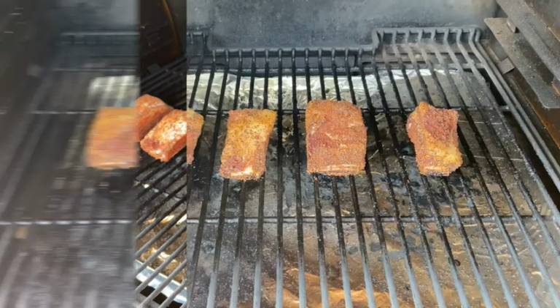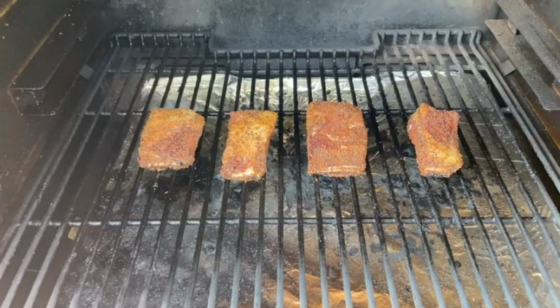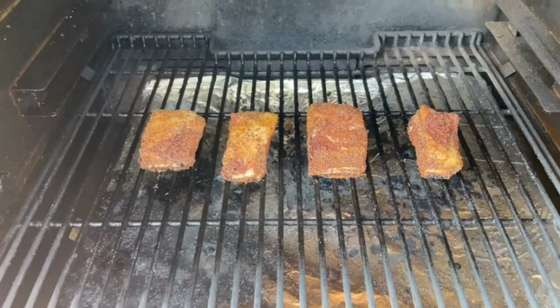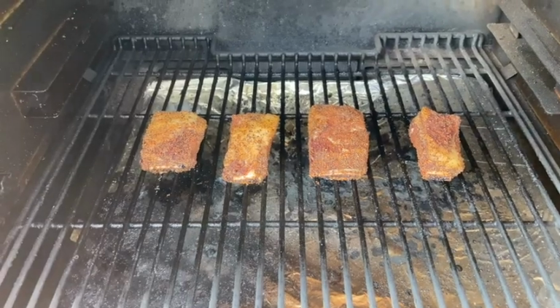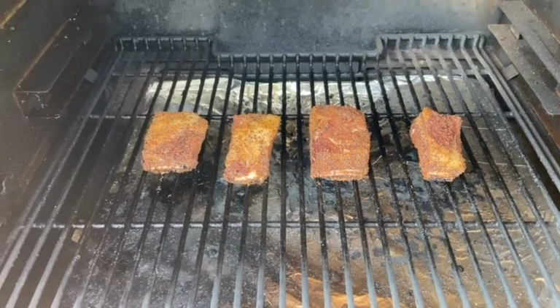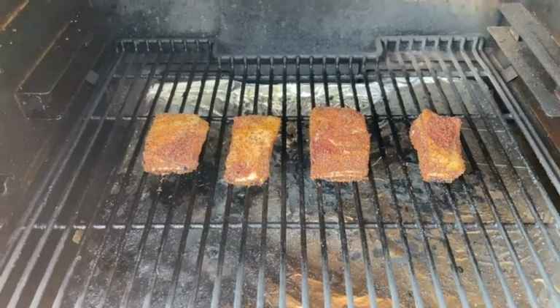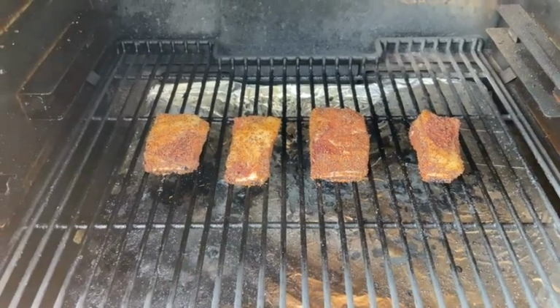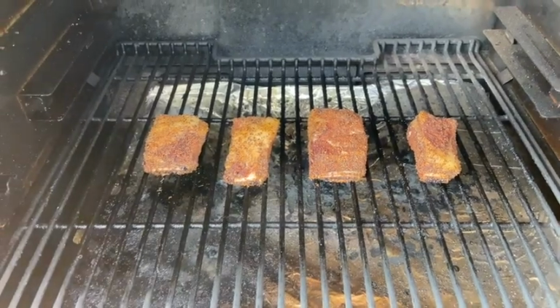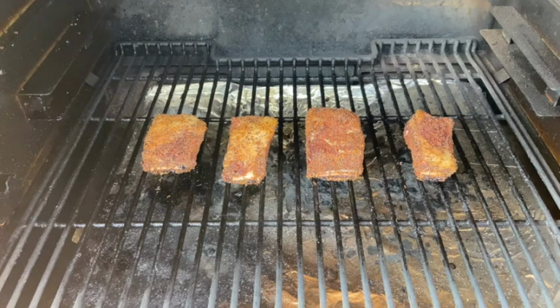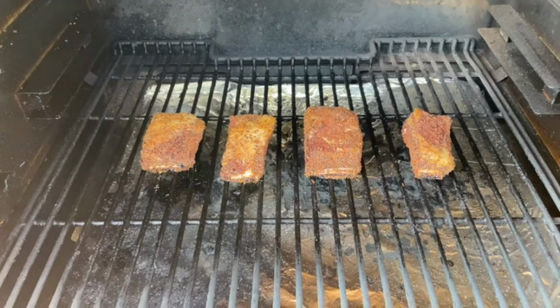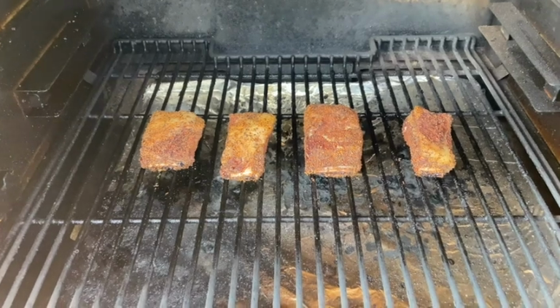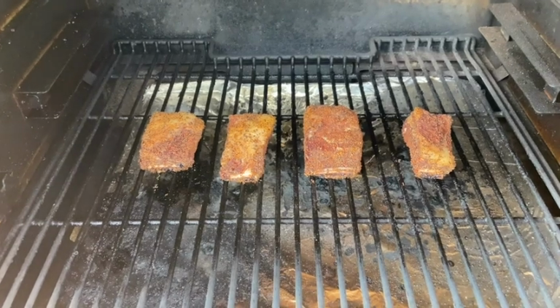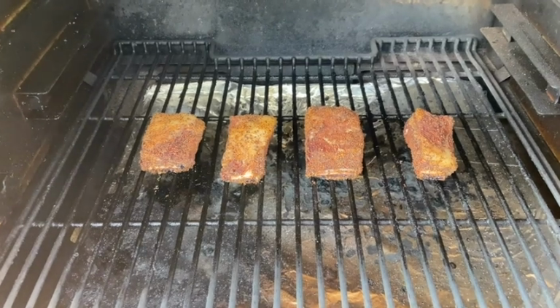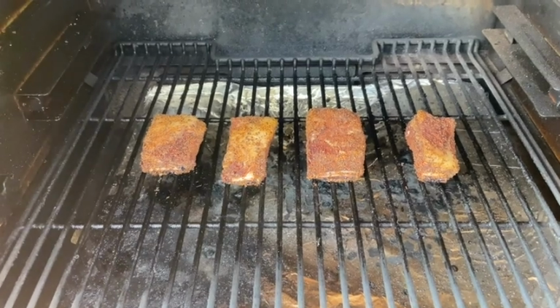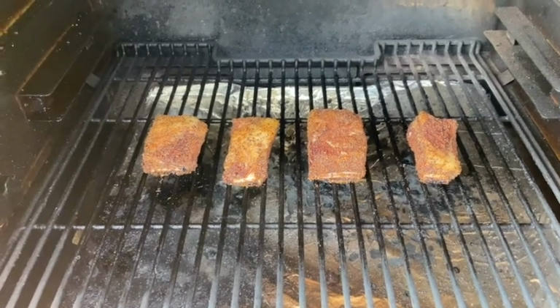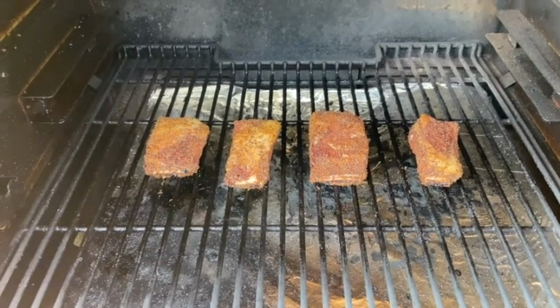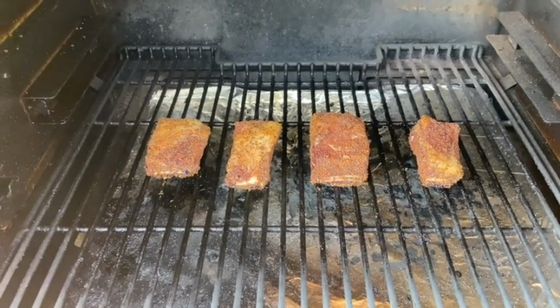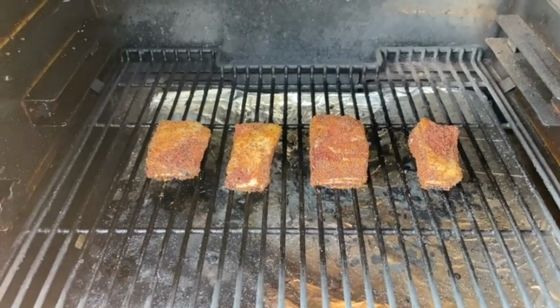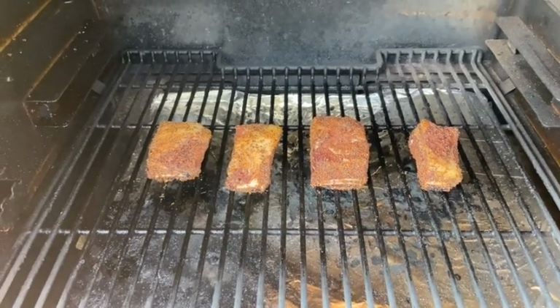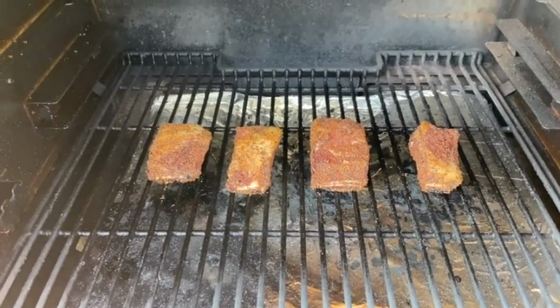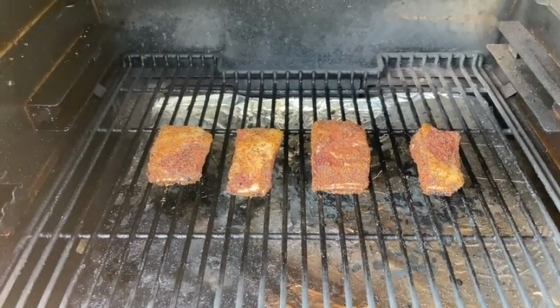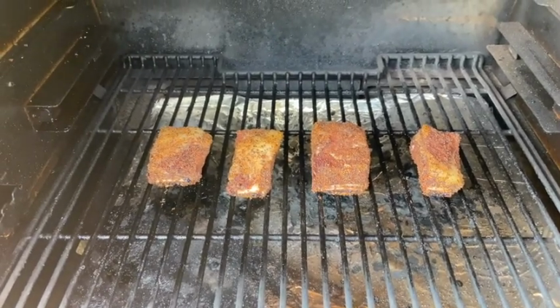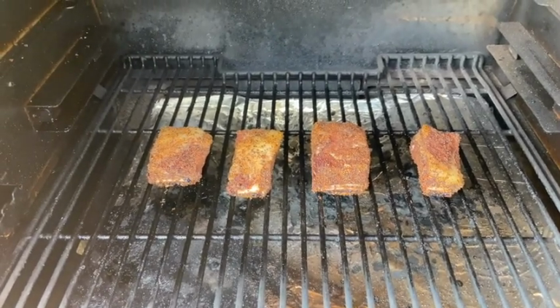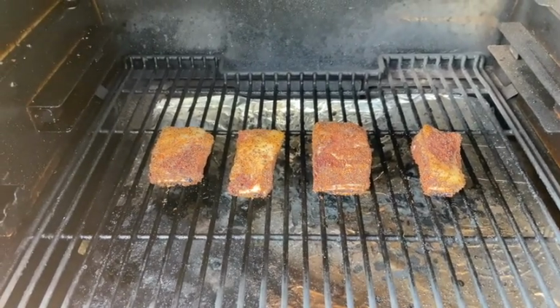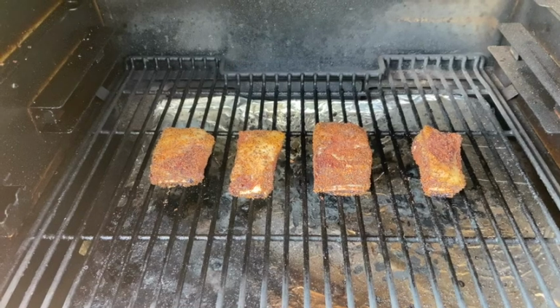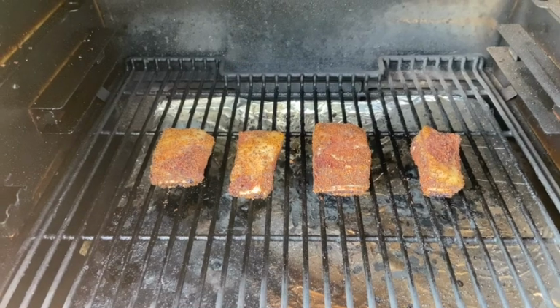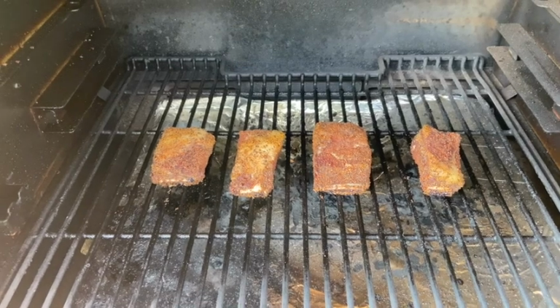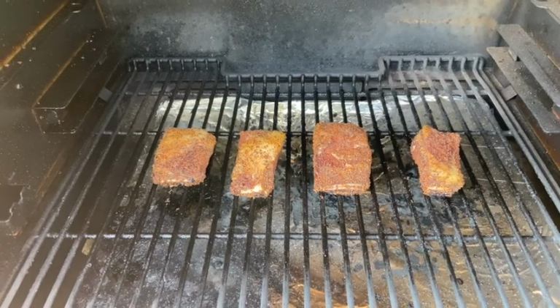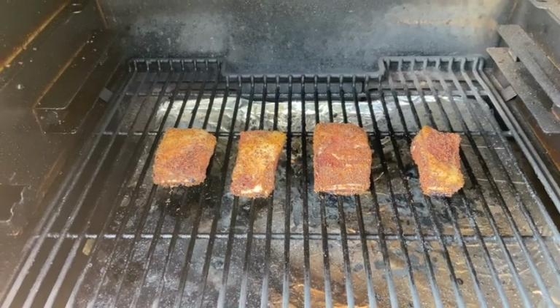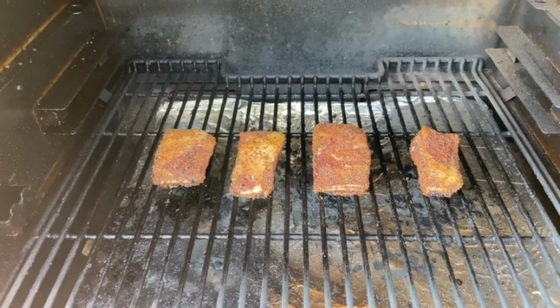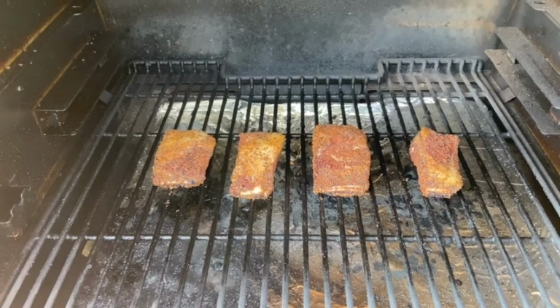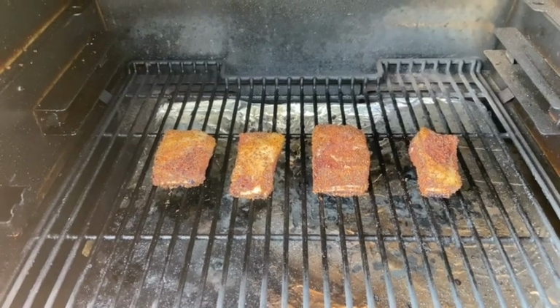One hour in — we turned the super smoke off and turned the temp up to 250. We'll close the lid, let these cook for a couple of hours, and check back in. Stay with us.